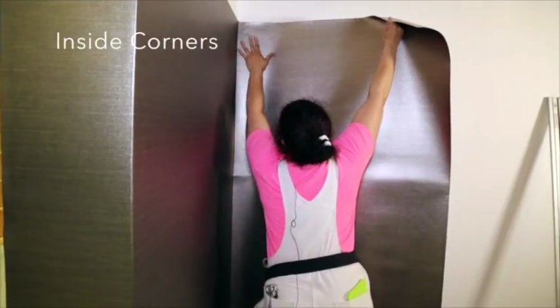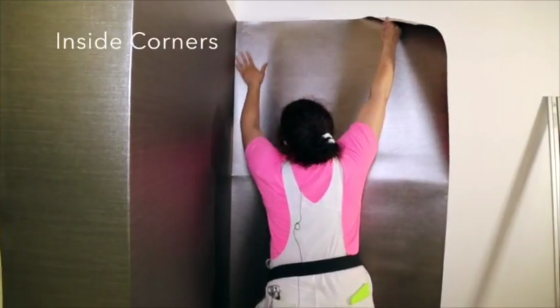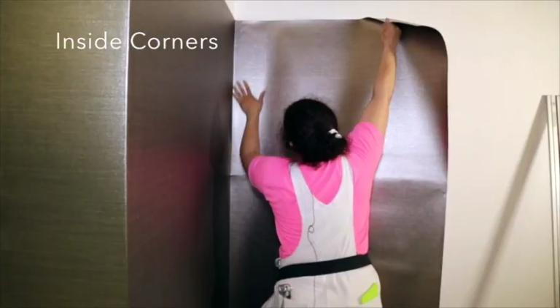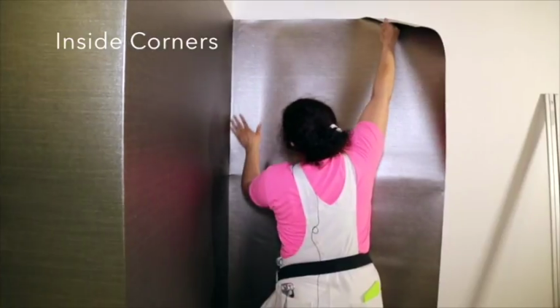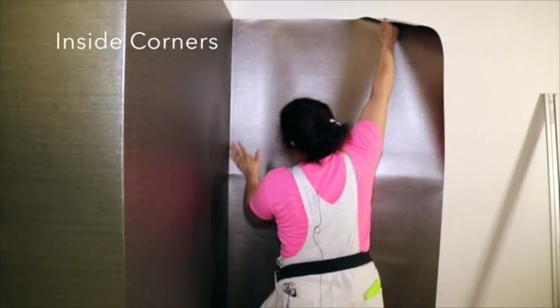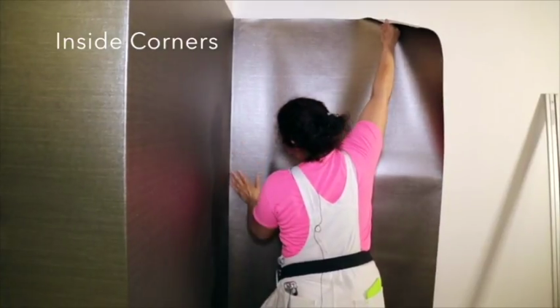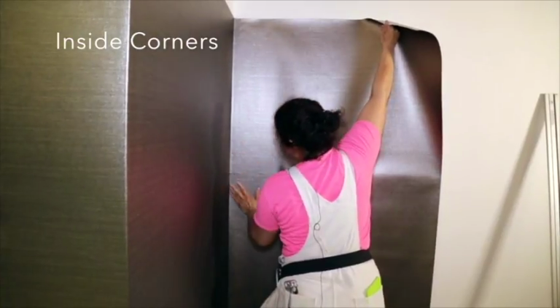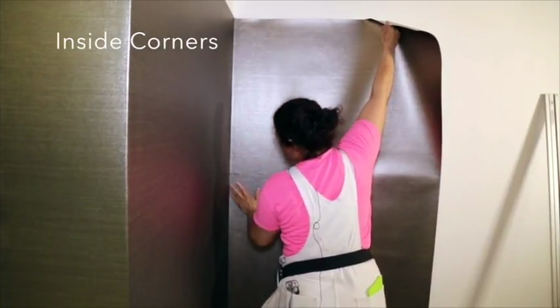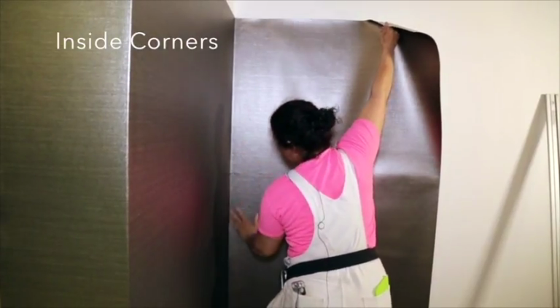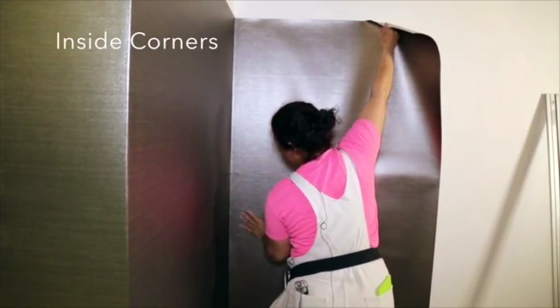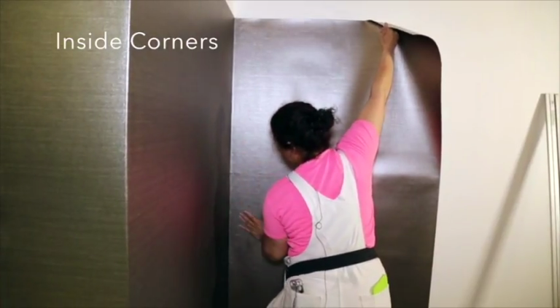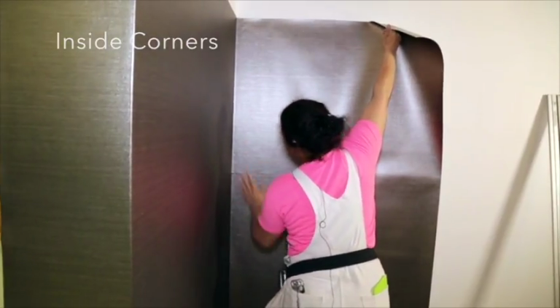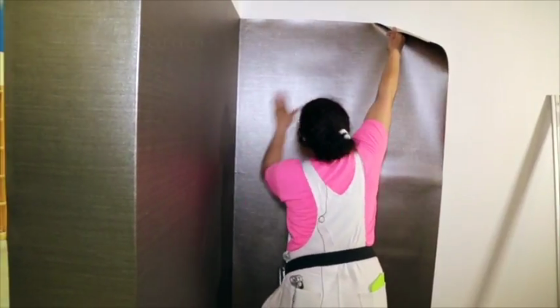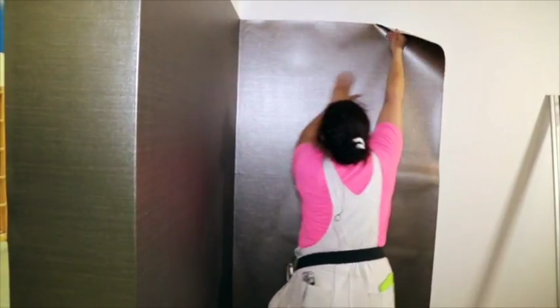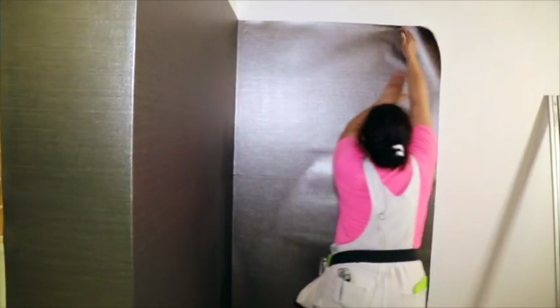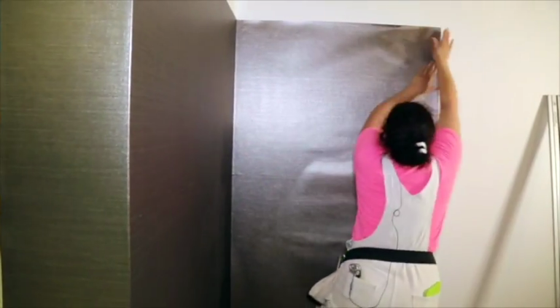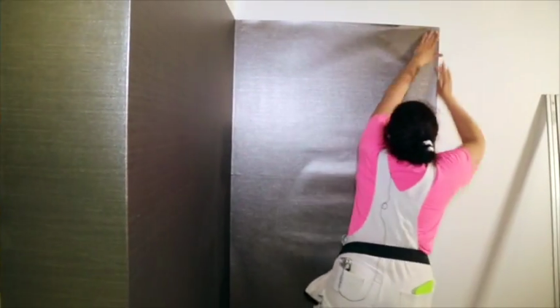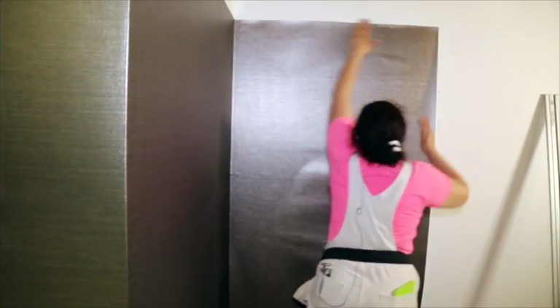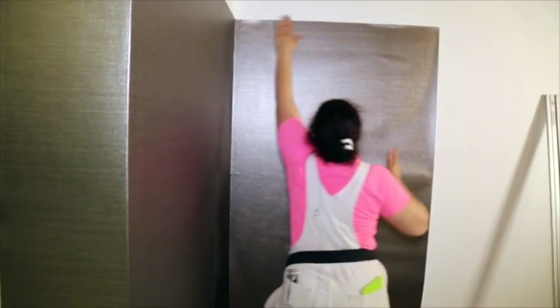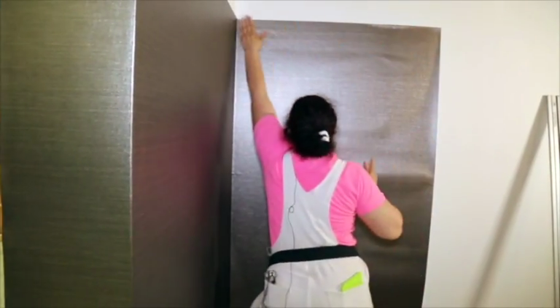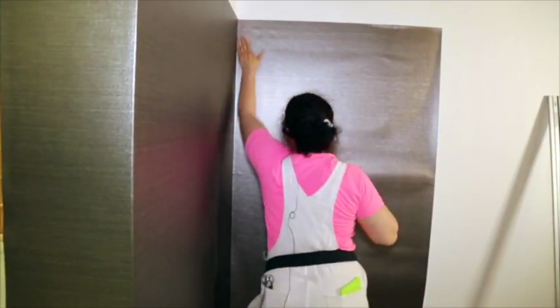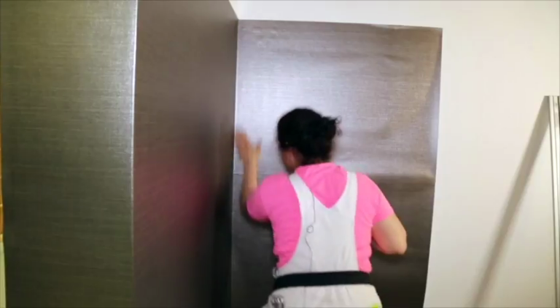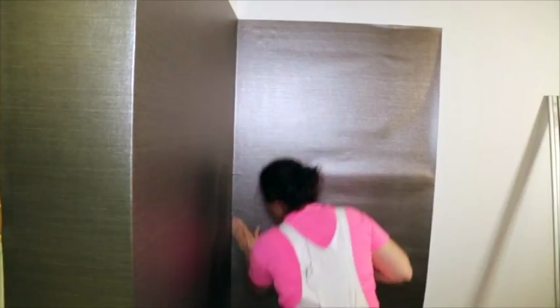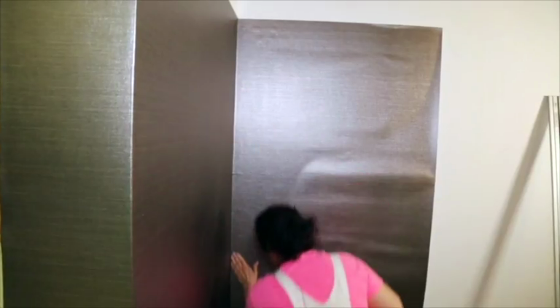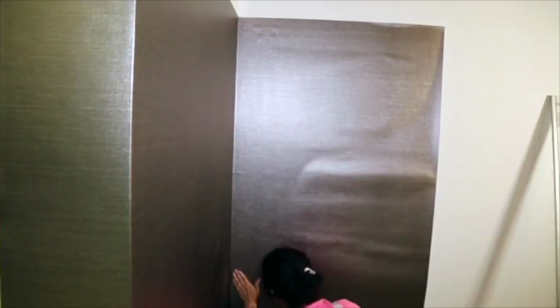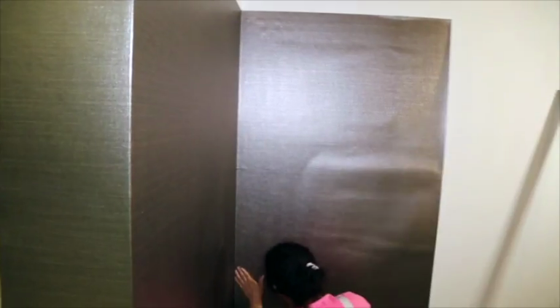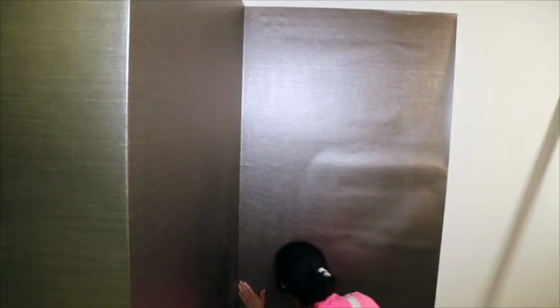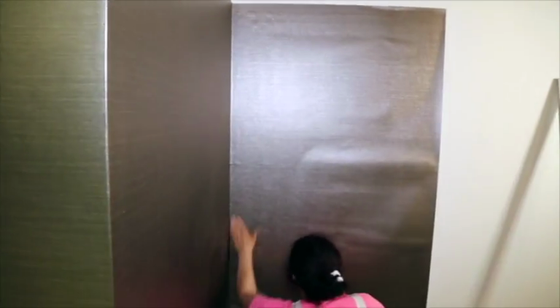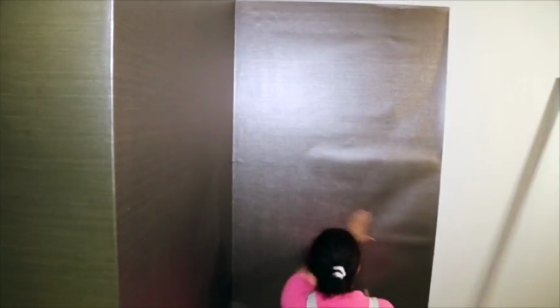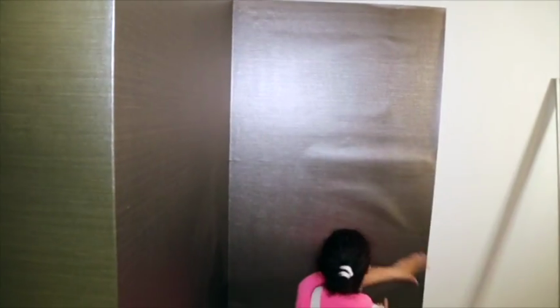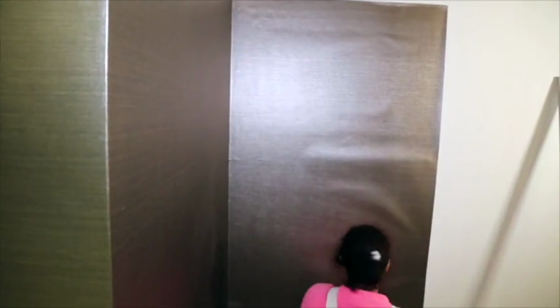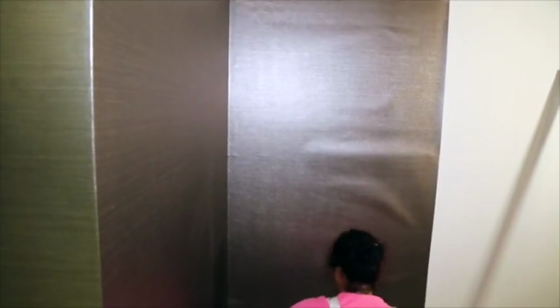Inside corners: during installation of inside corners, the wall covering may wrinkle. To minimize any wrinkles or creasing, we recommend cutting a seam at the inside corners.